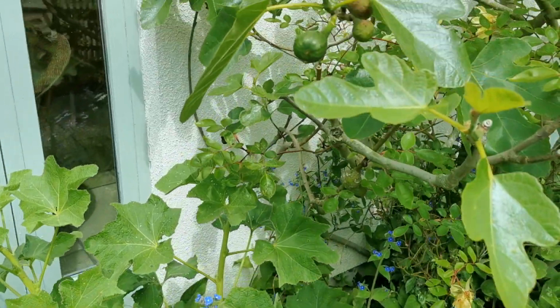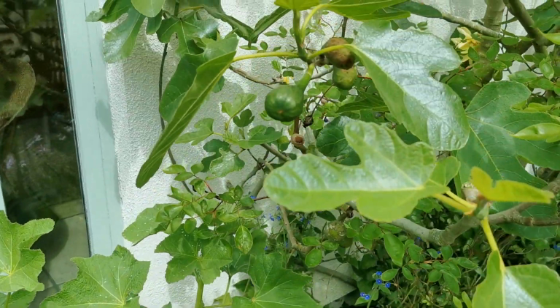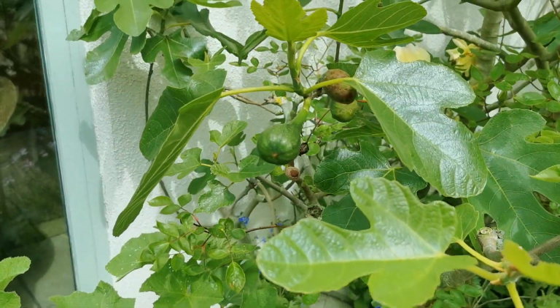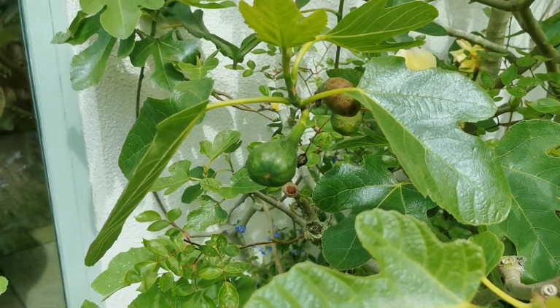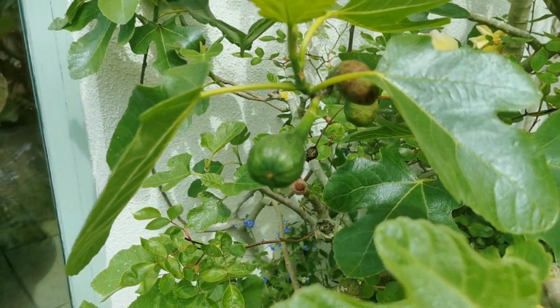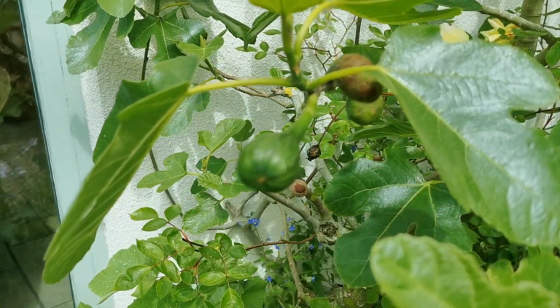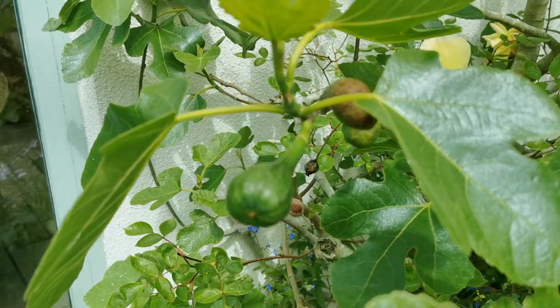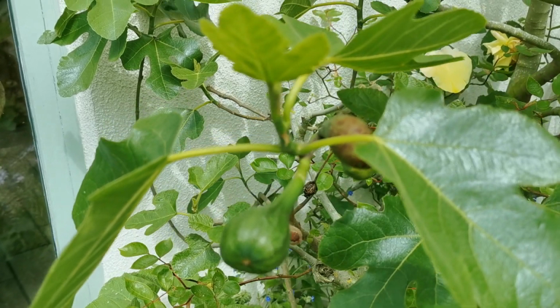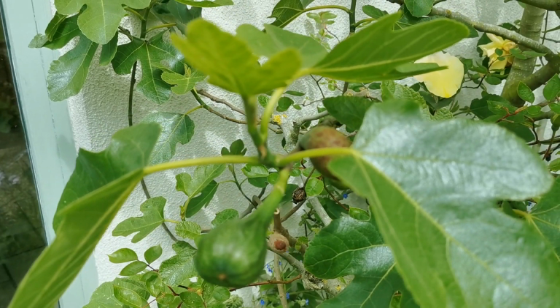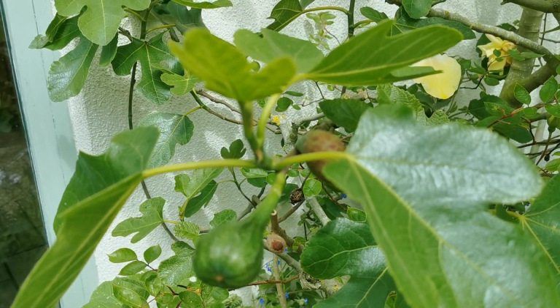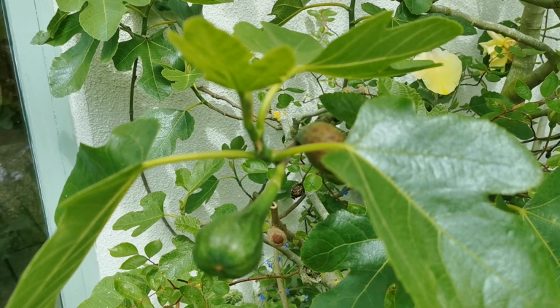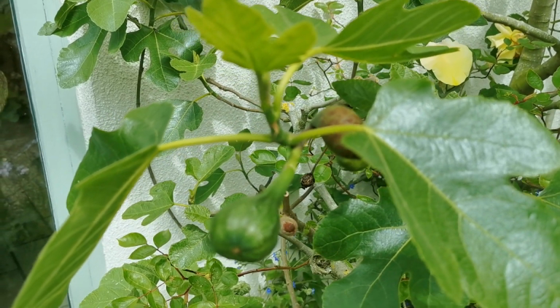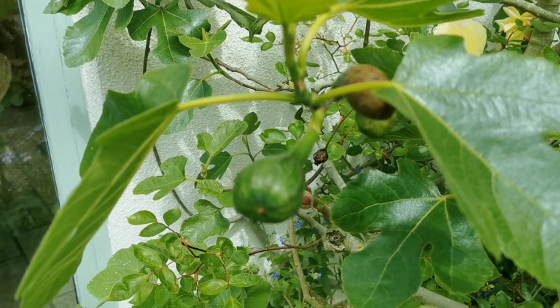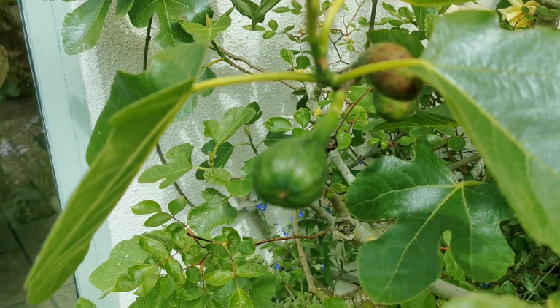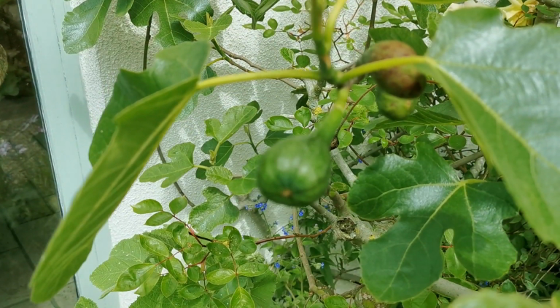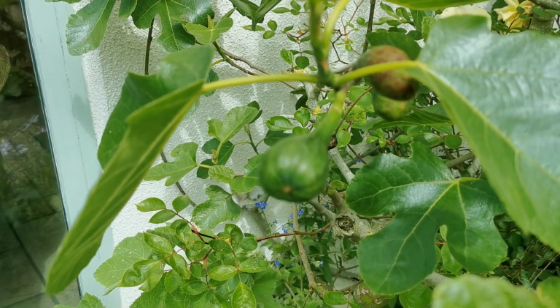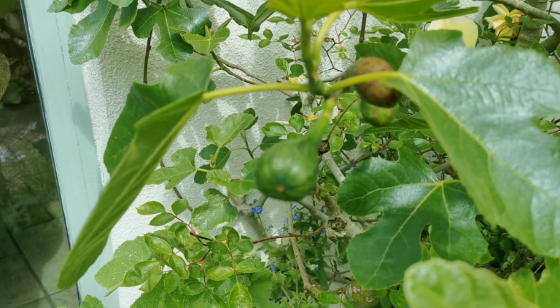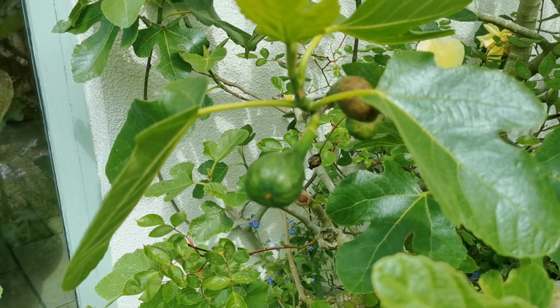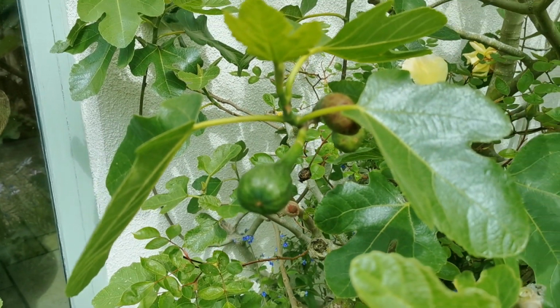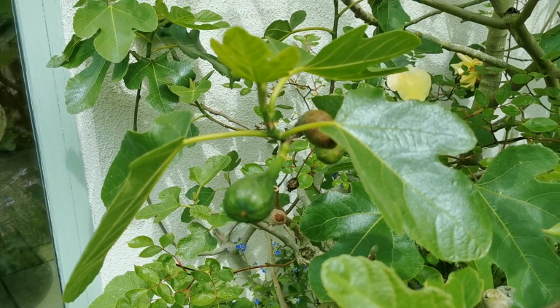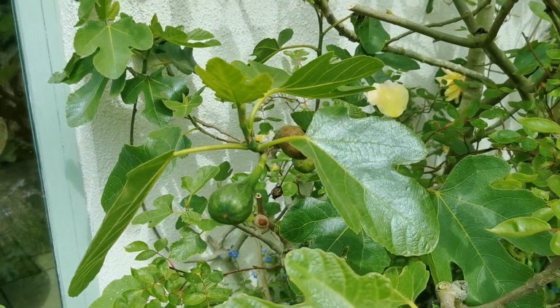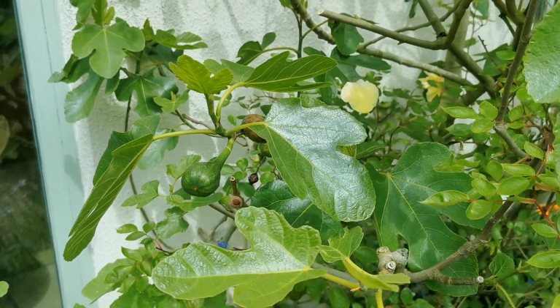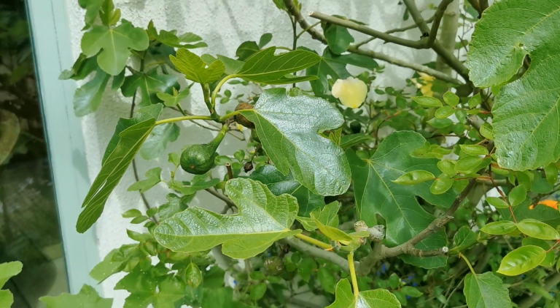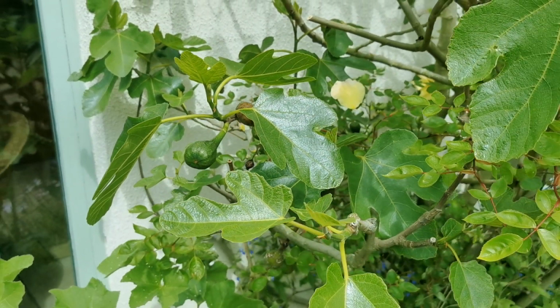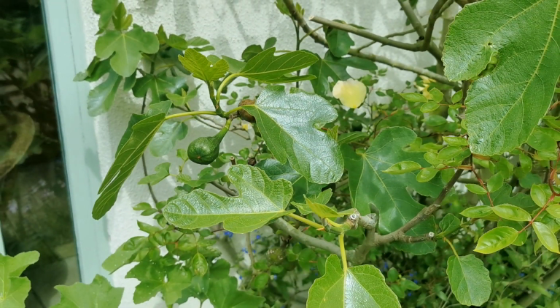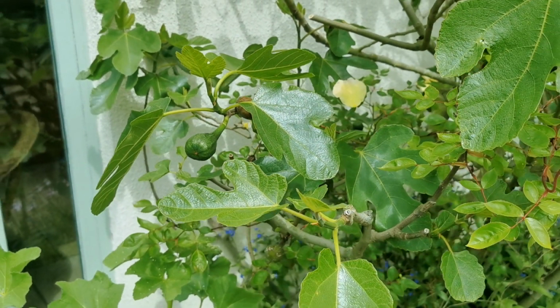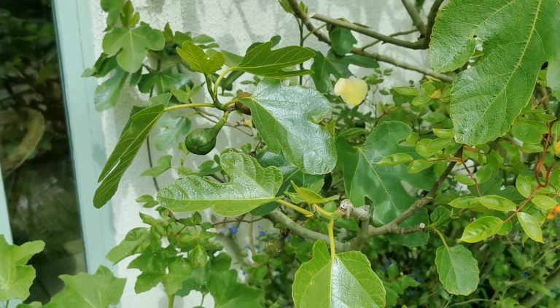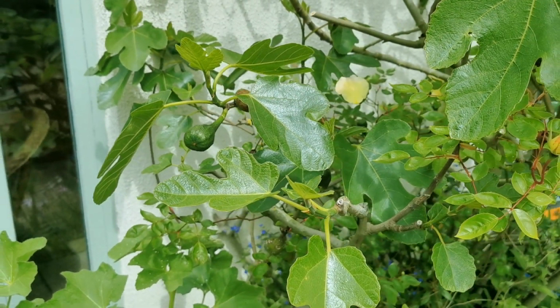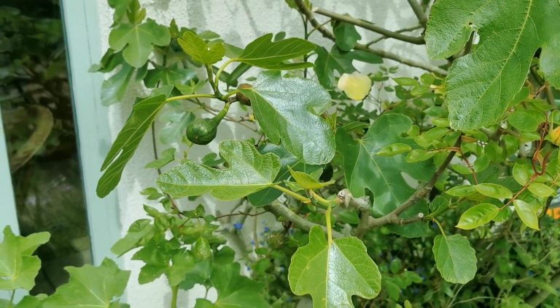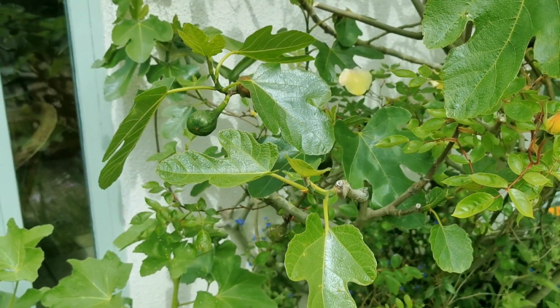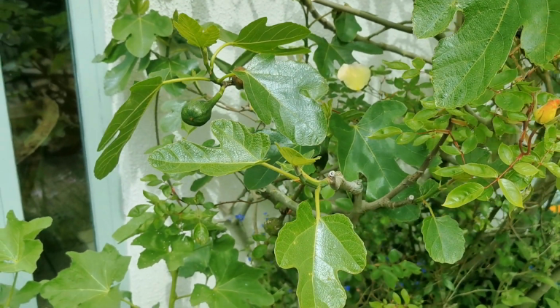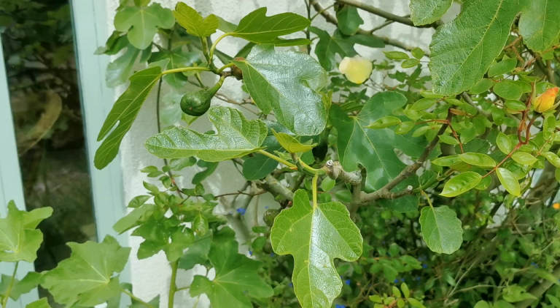A crop of figs coming along nicely. Last year's frosted growth will probably drop off, but these new figs bursting forth as the leaves break should give us hopefully a delicious harvest sometime in August.